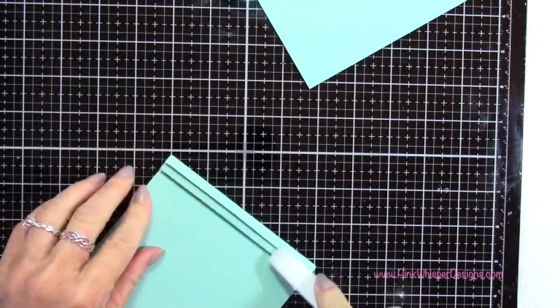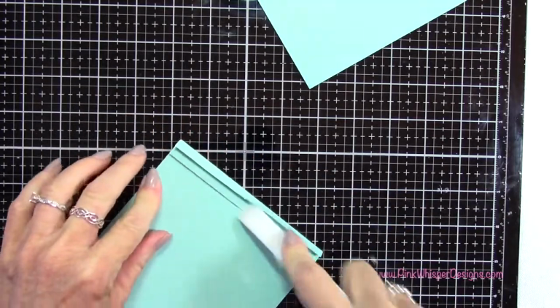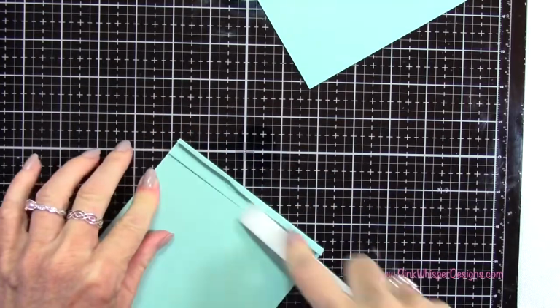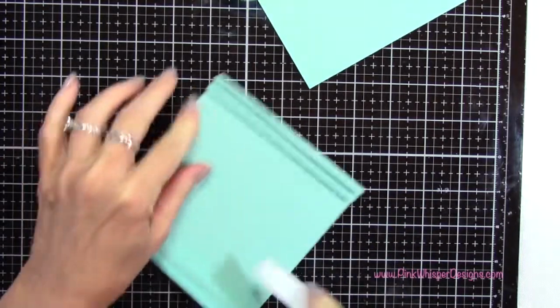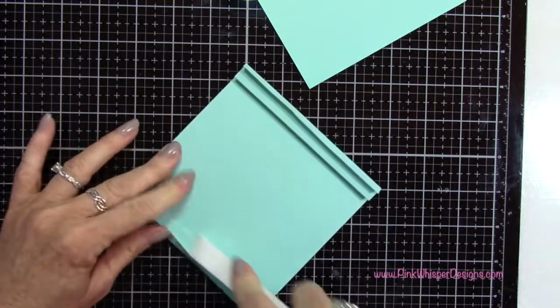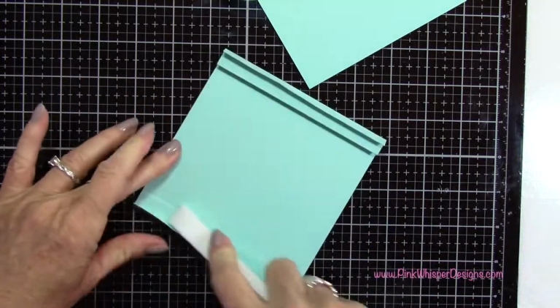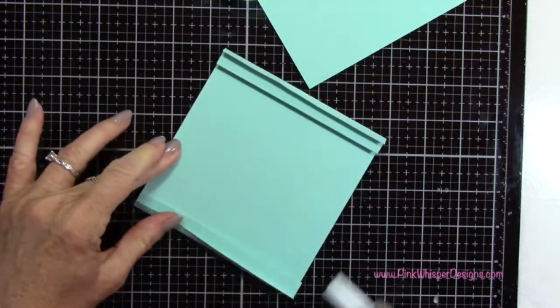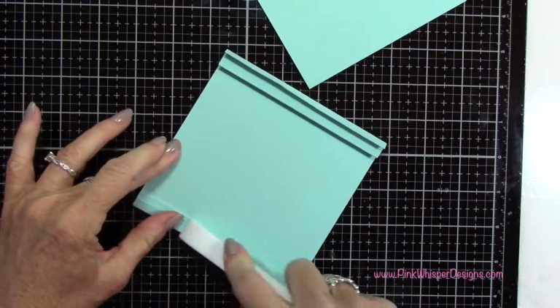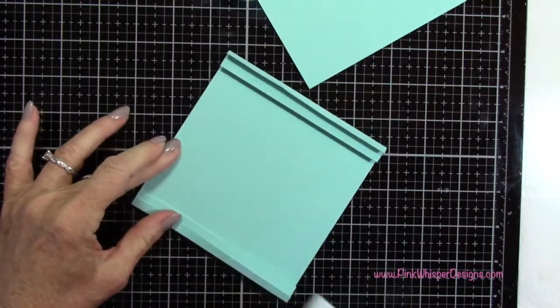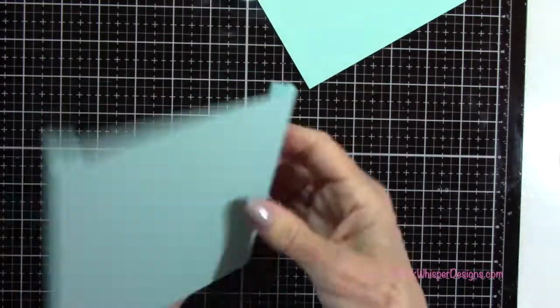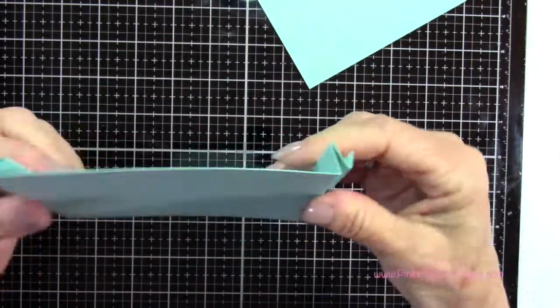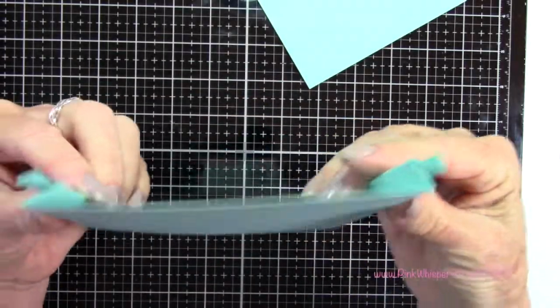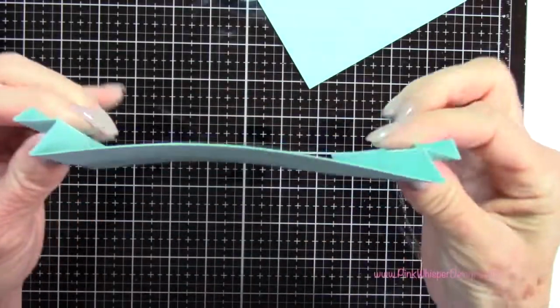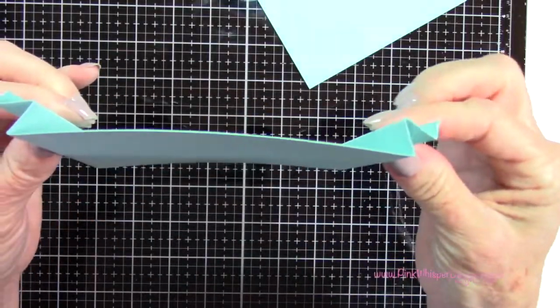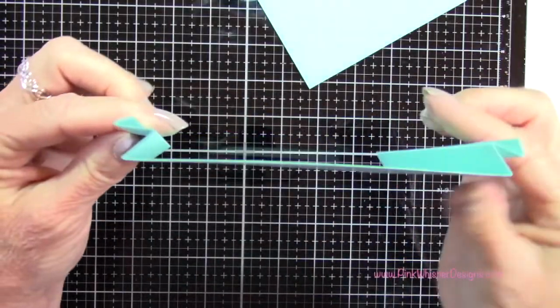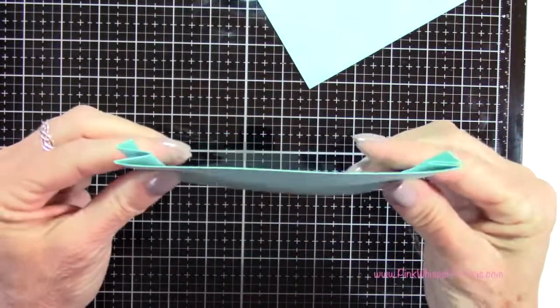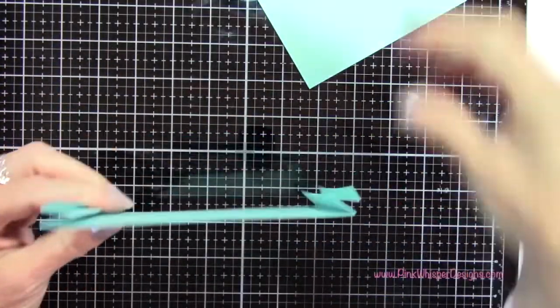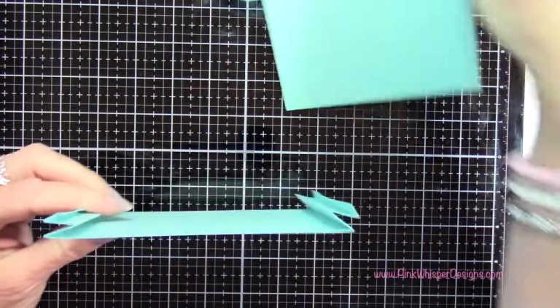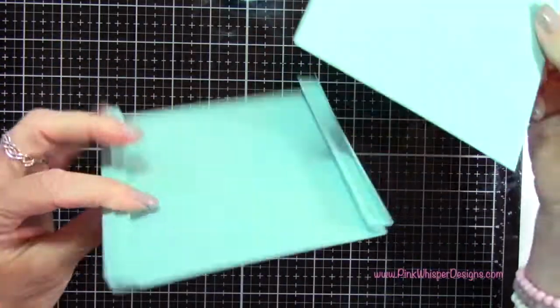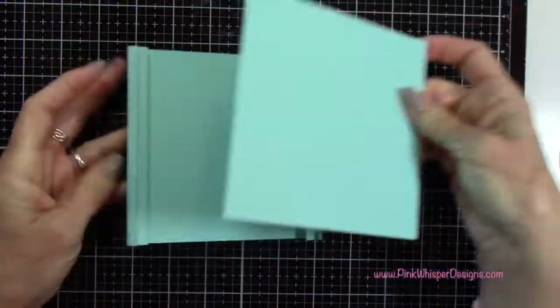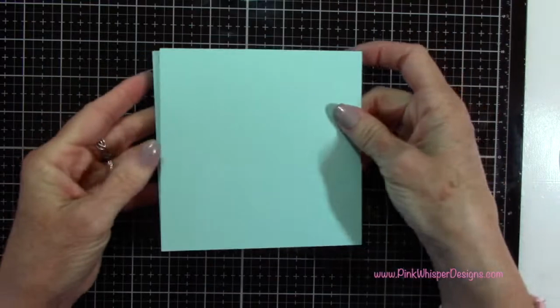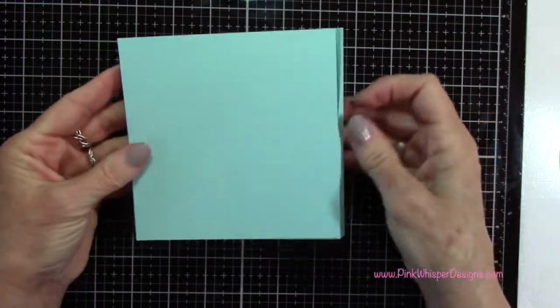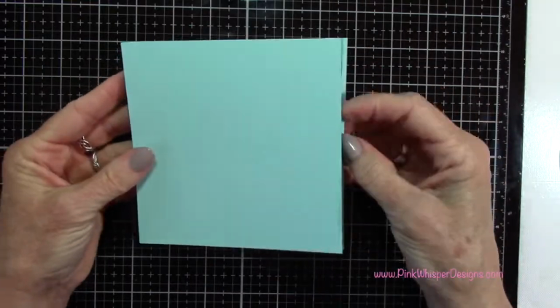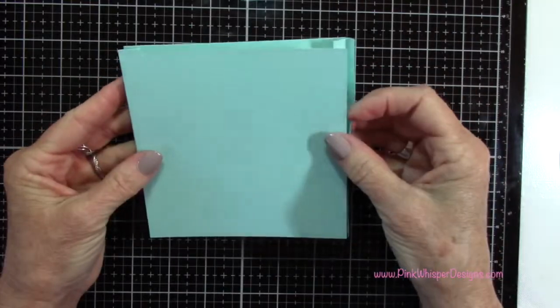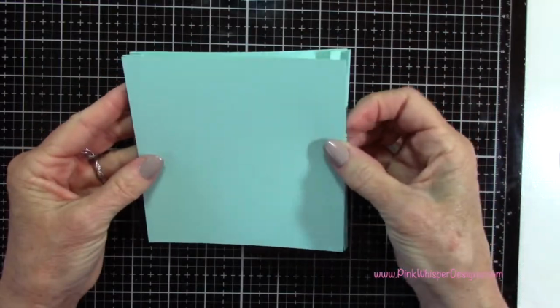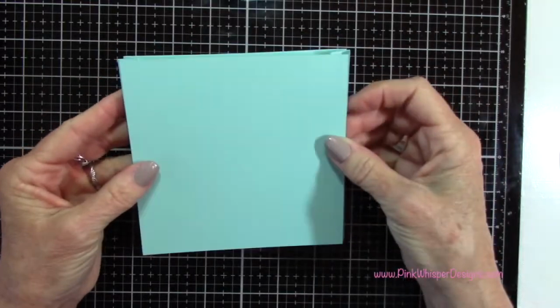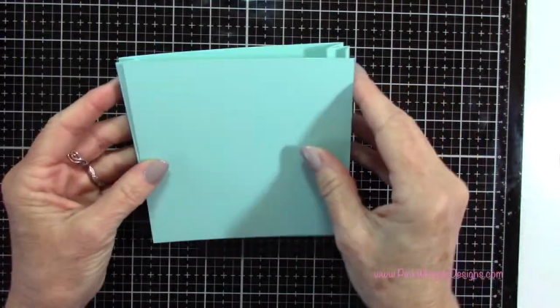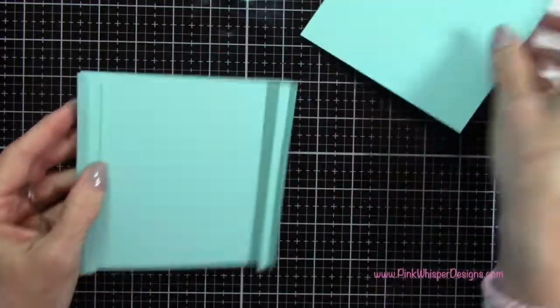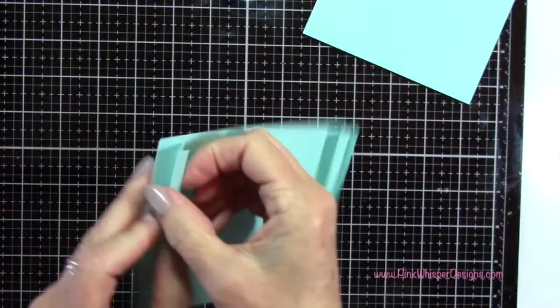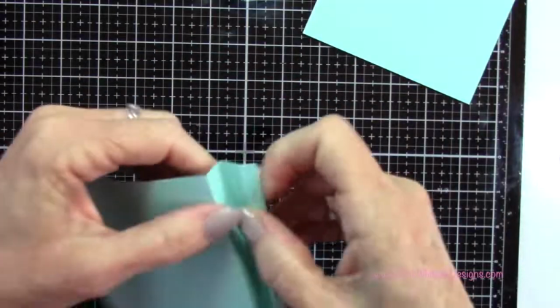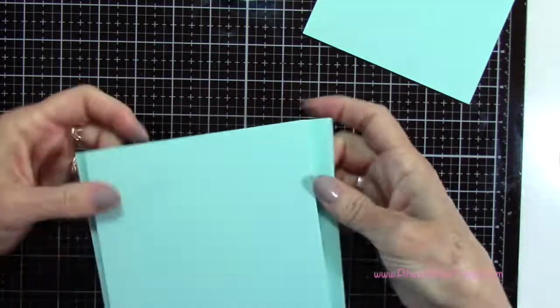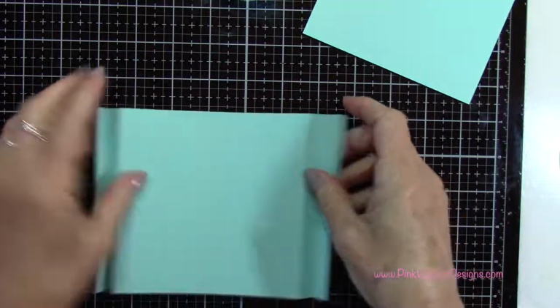Press those score lines out well — take a little time here to make sure they're pressed out nicely. Now you can see that's going to form the three-dimensional portion of our shadow box, and that panel there is going to be the back of the card.